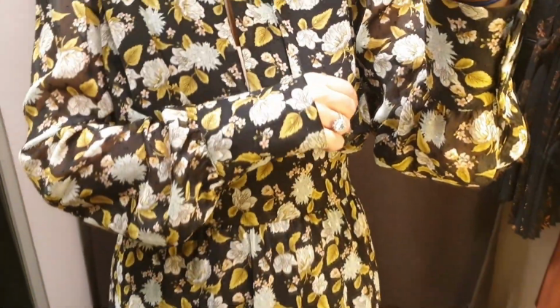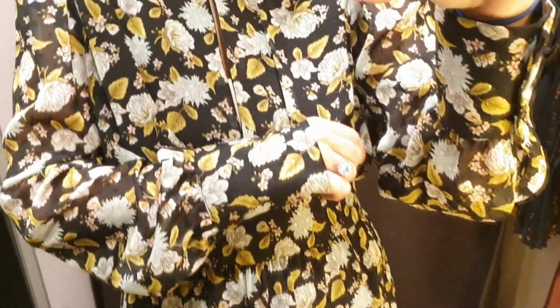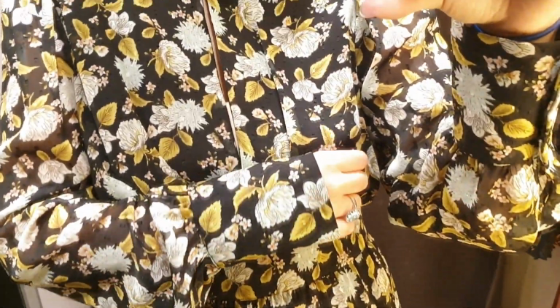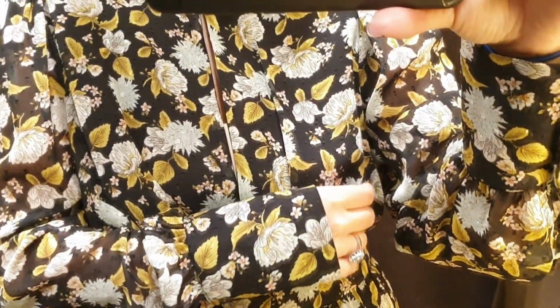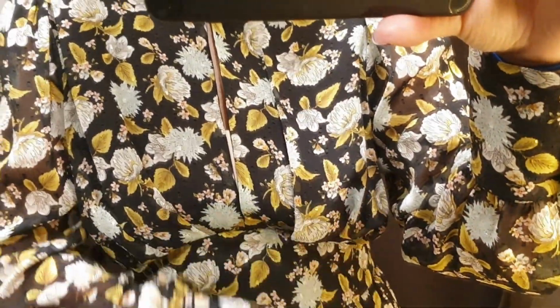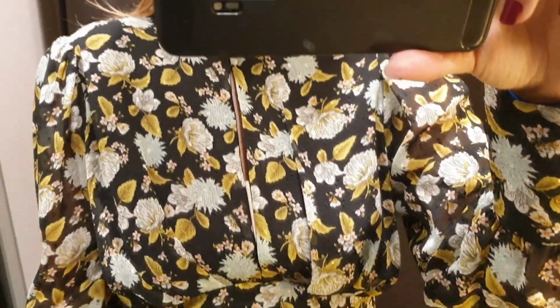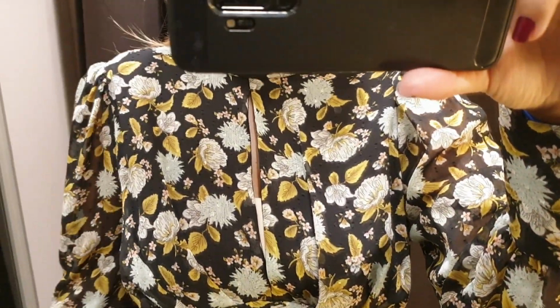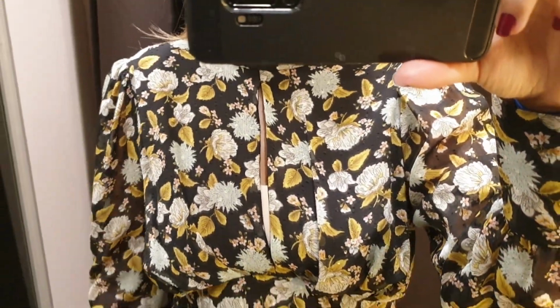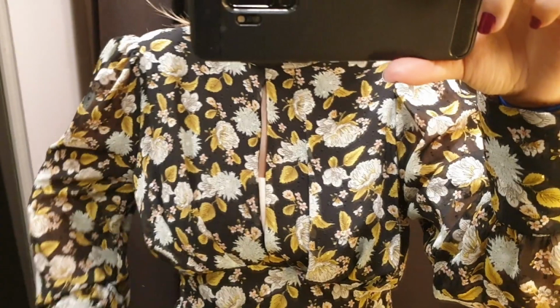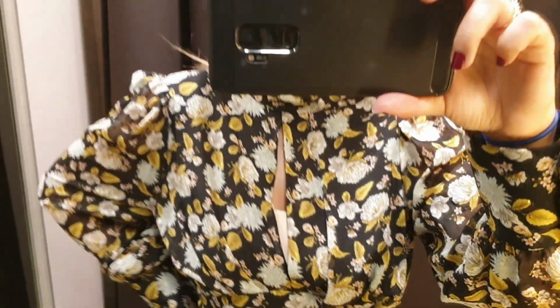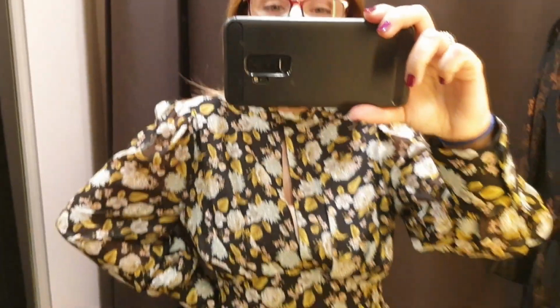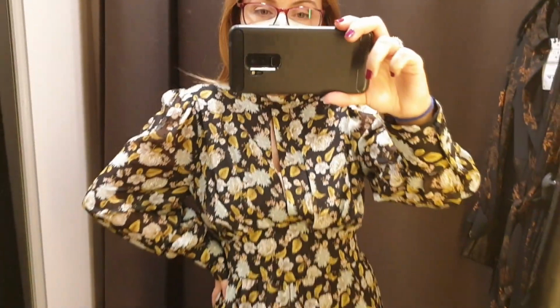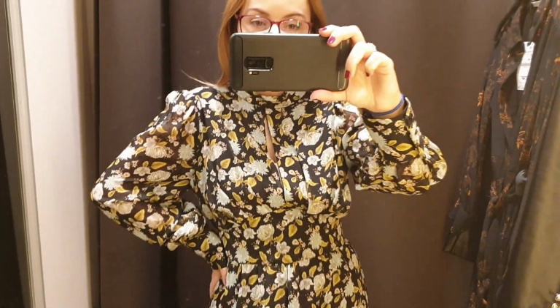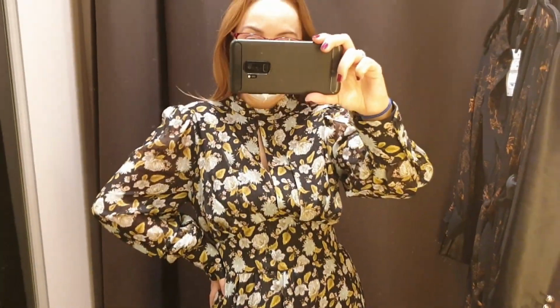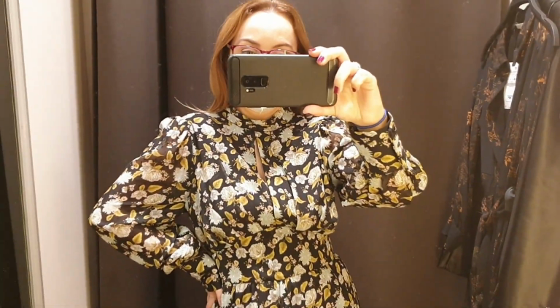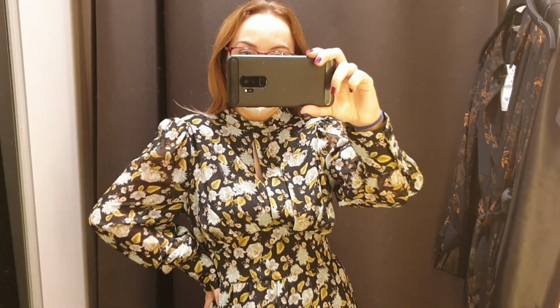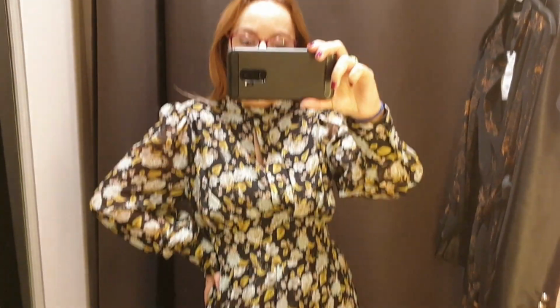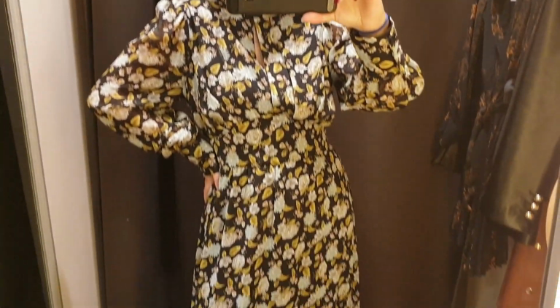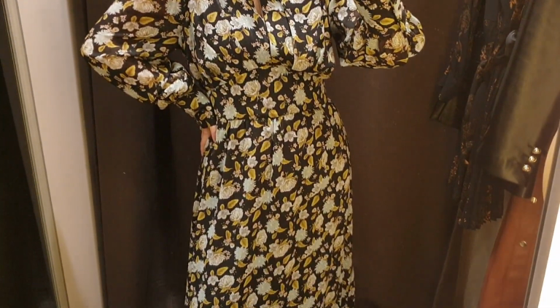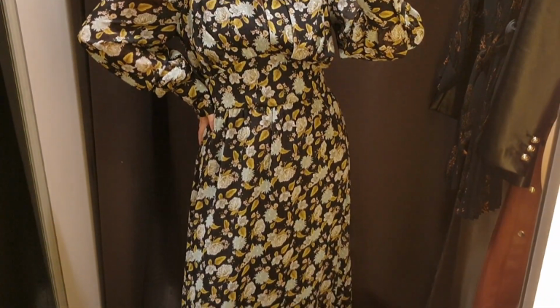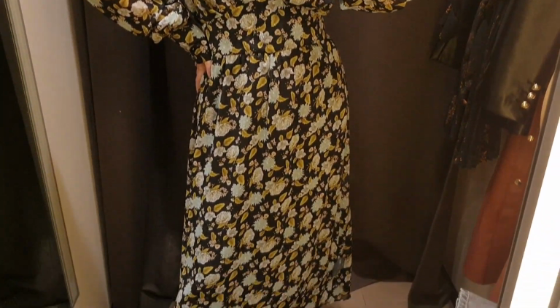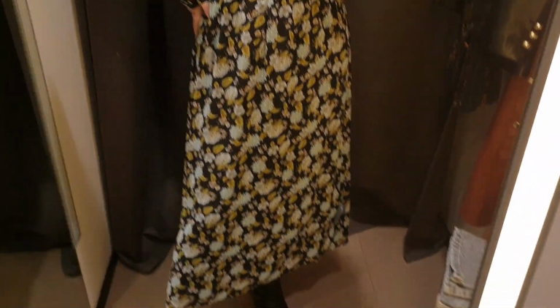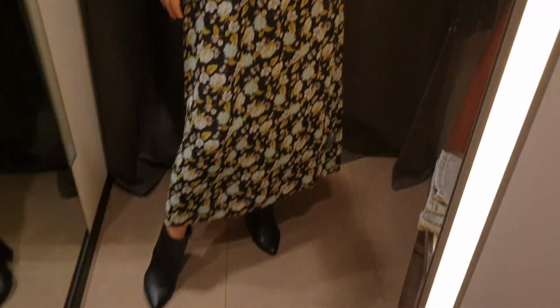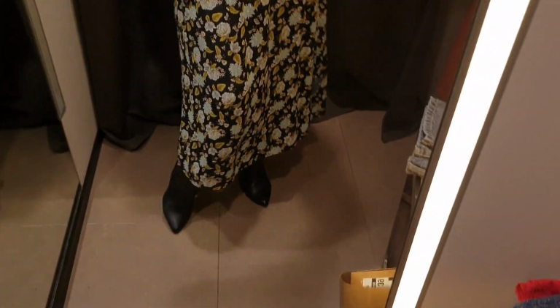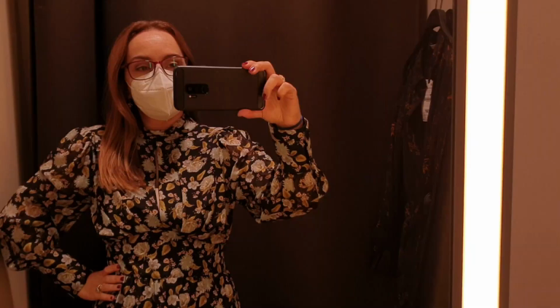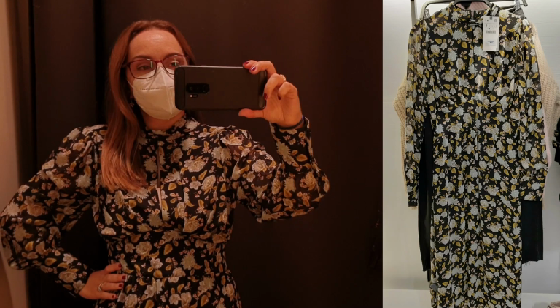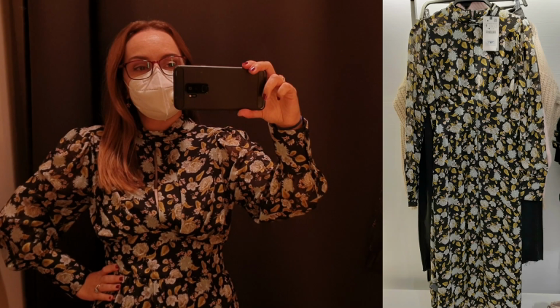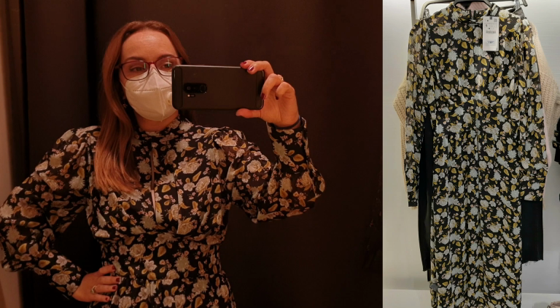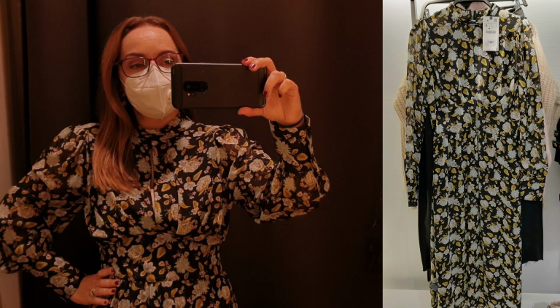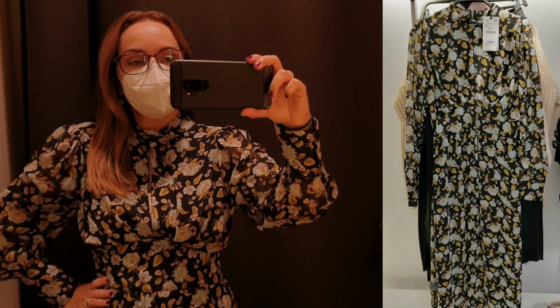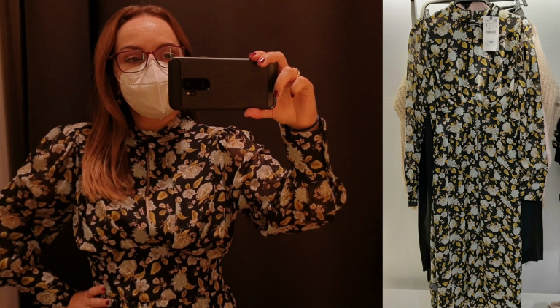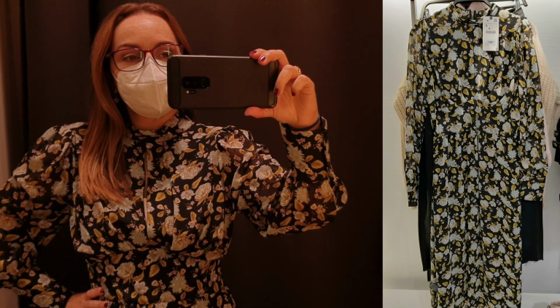I think this dress is beautiful over a pair of black boots and with a black wool coat the outfit is just perfect.